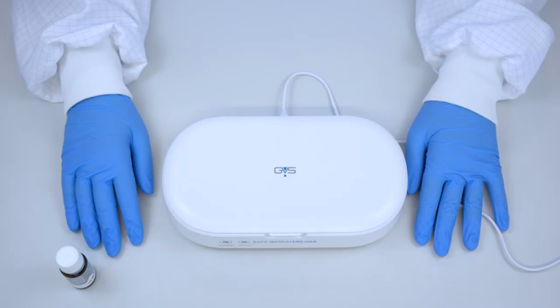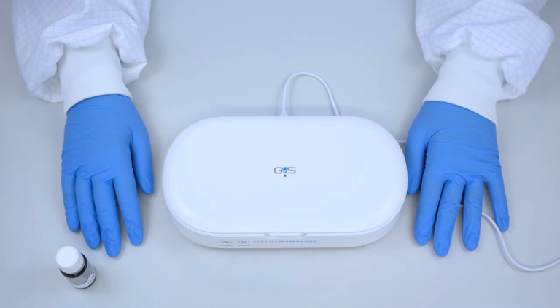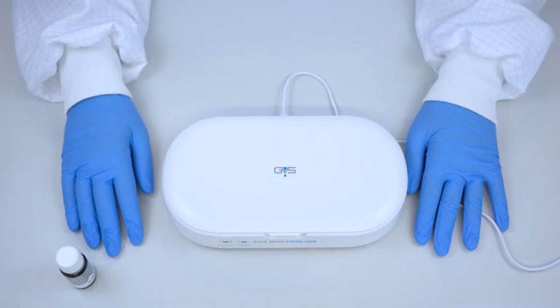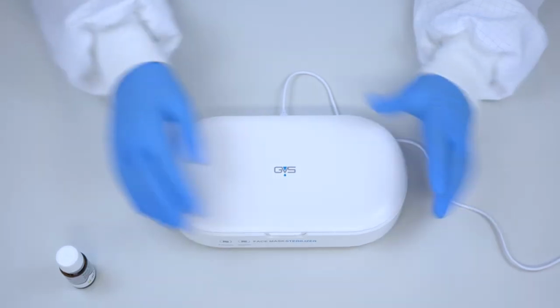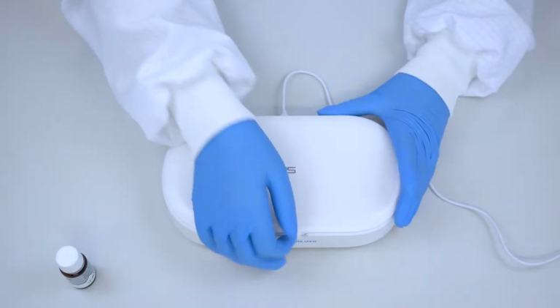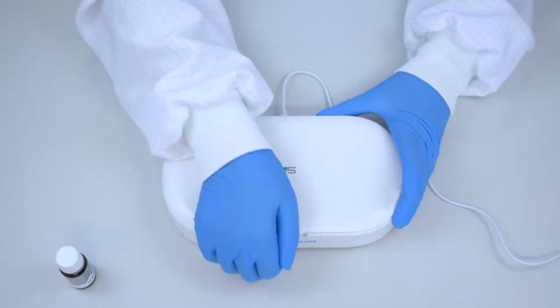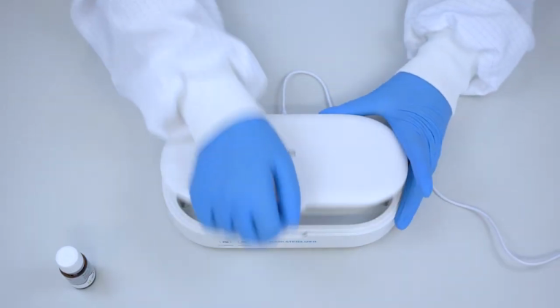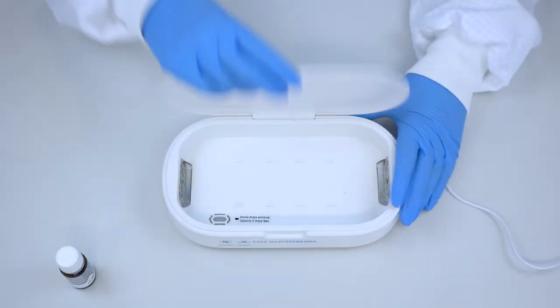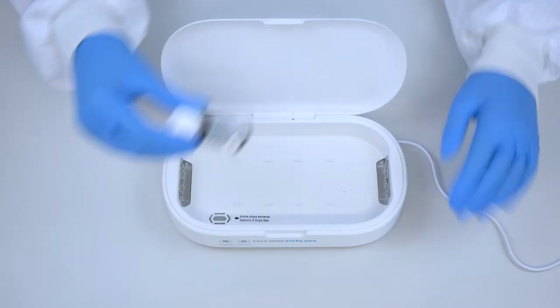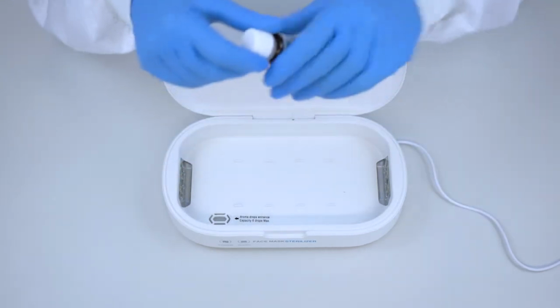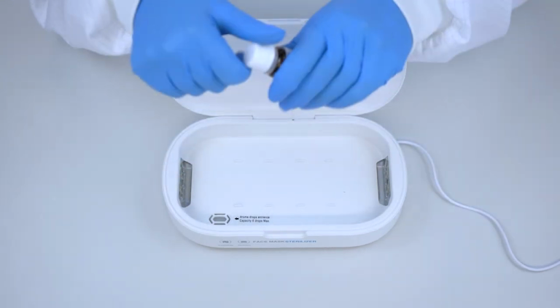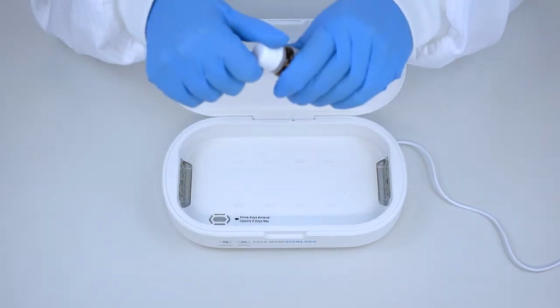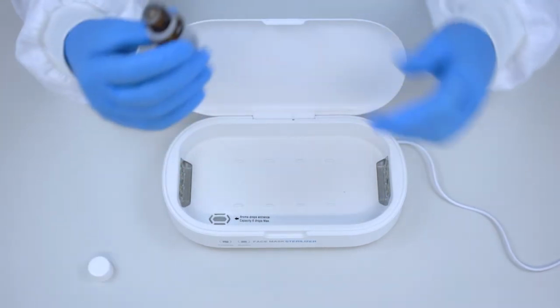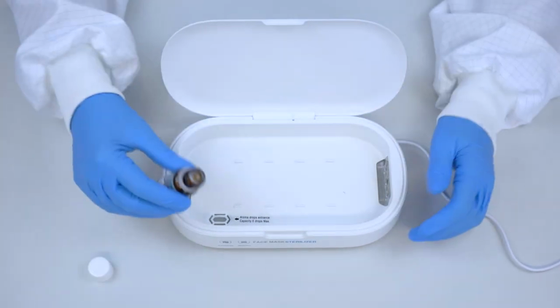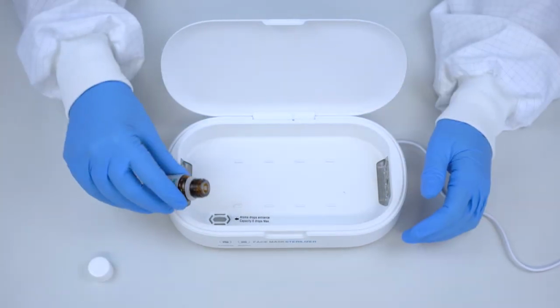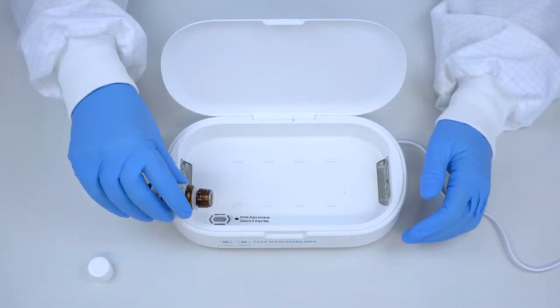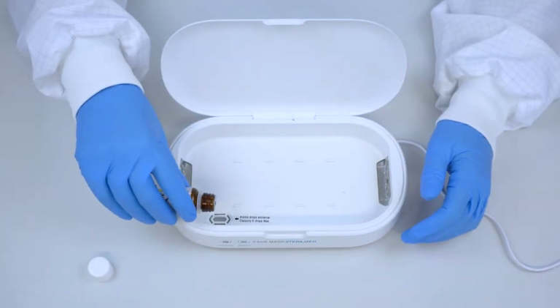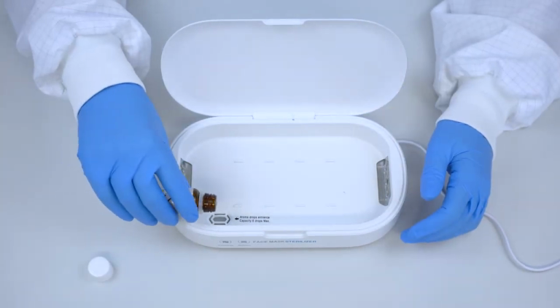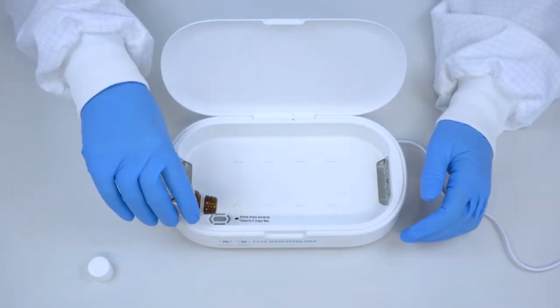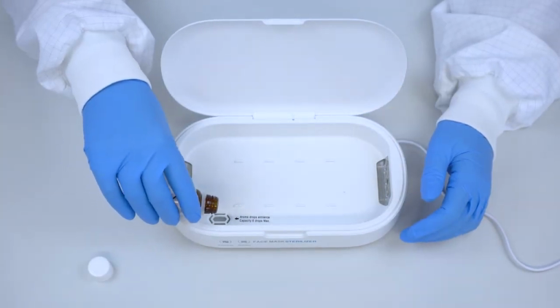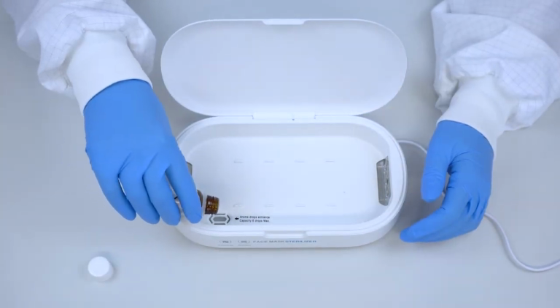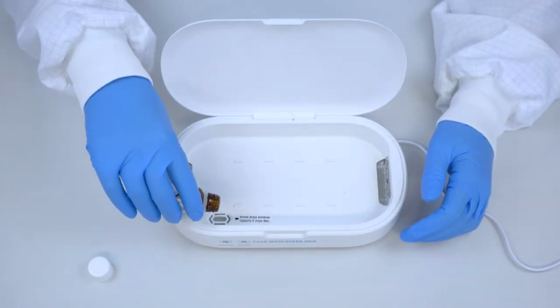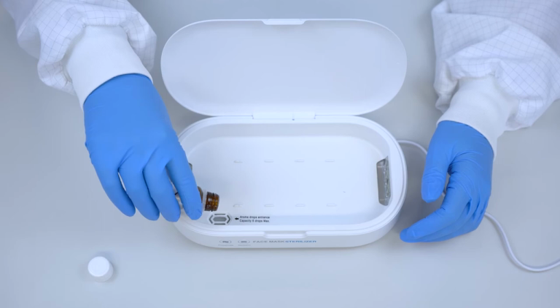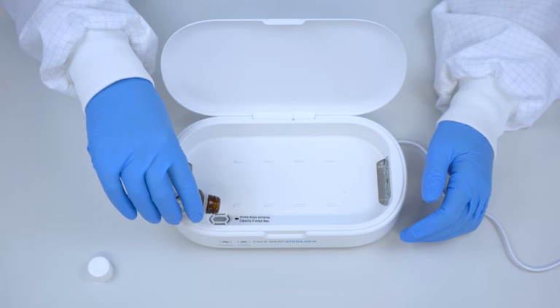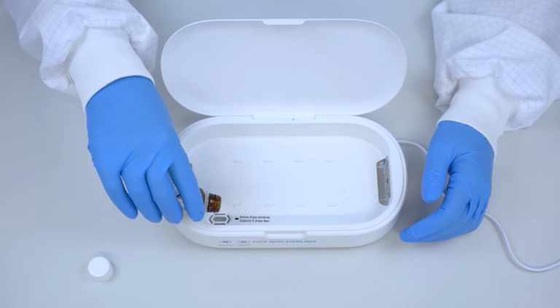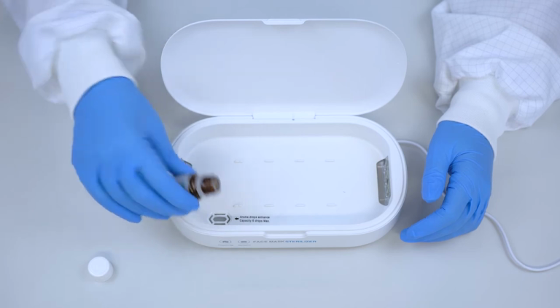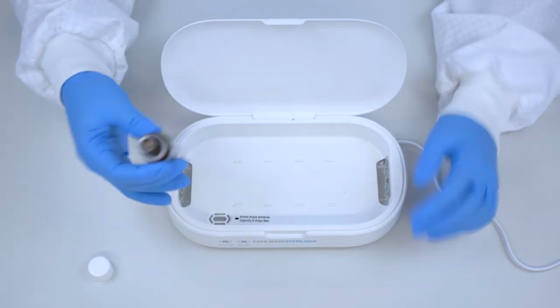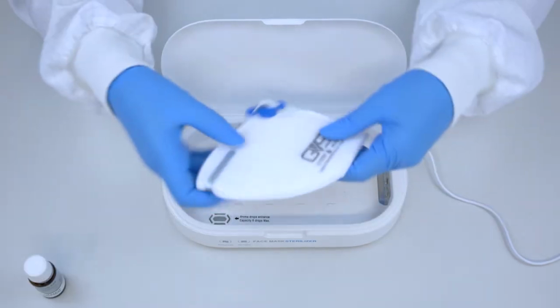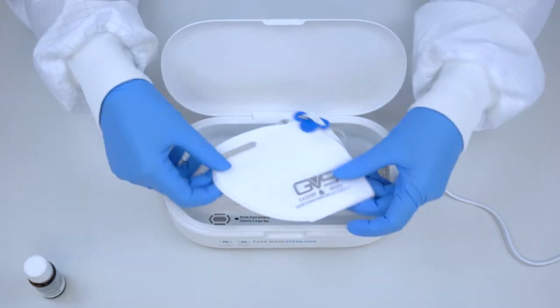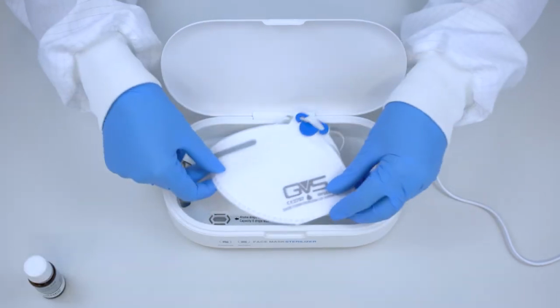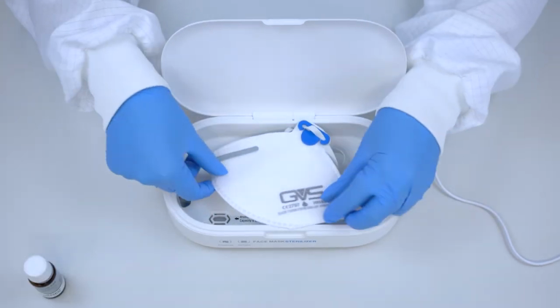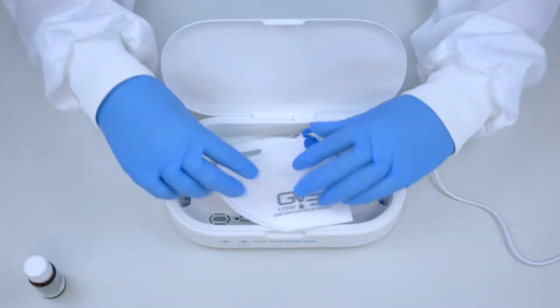It is also possible to add a scent to the mask using a few drops of oil and using the aromatherapy option. This will make the mask more comfortable to wear after the first day of usage.